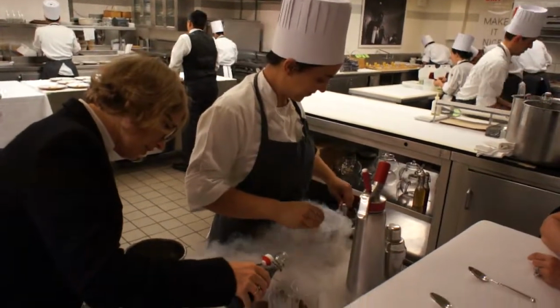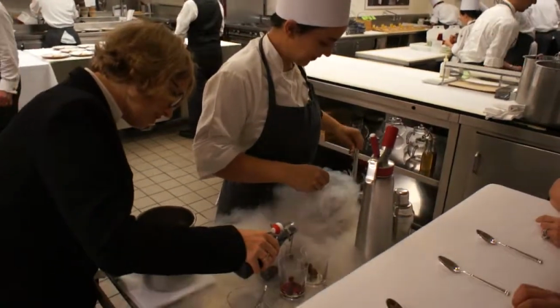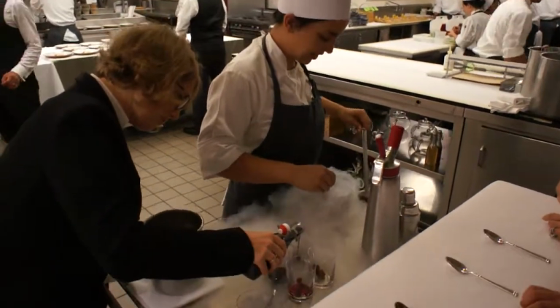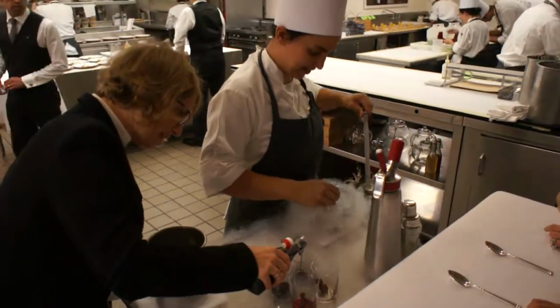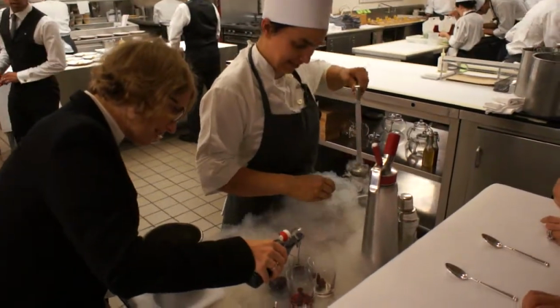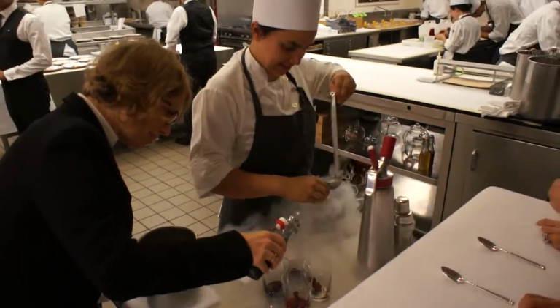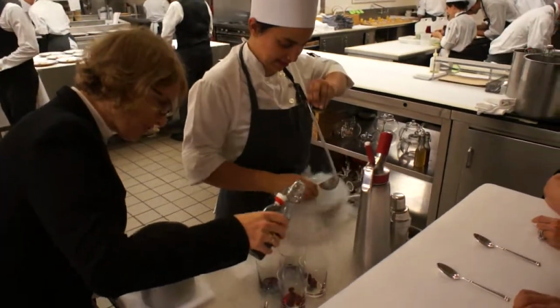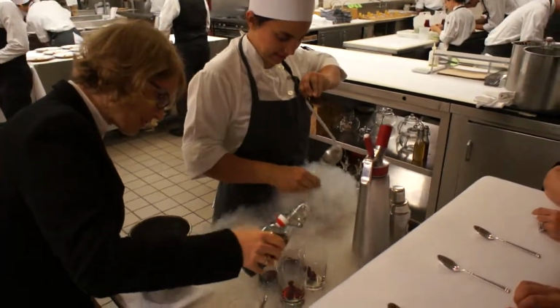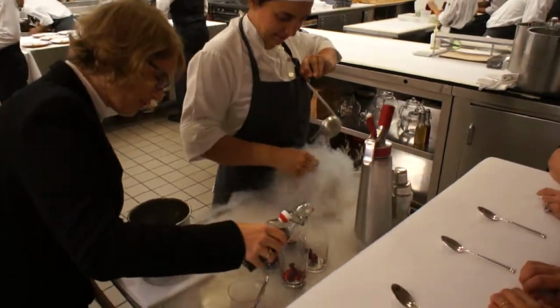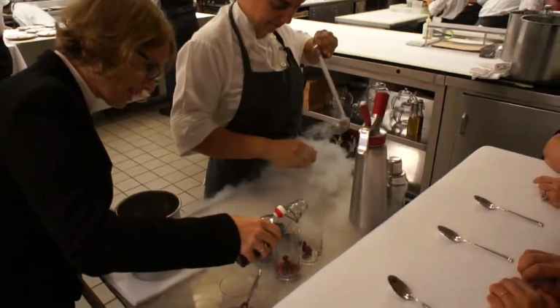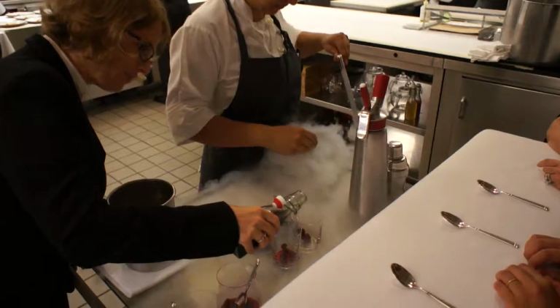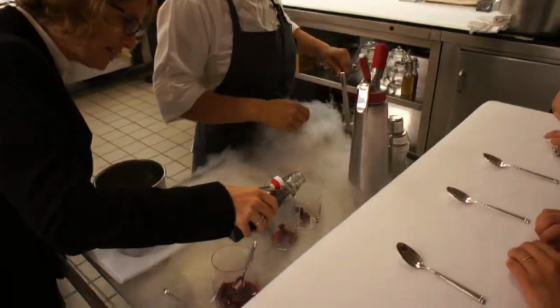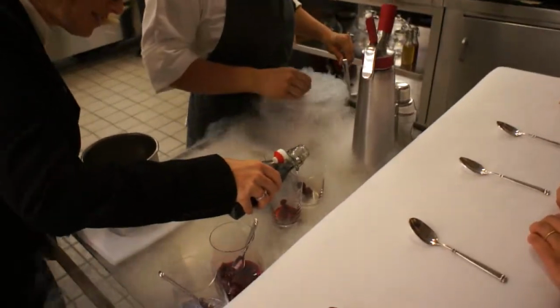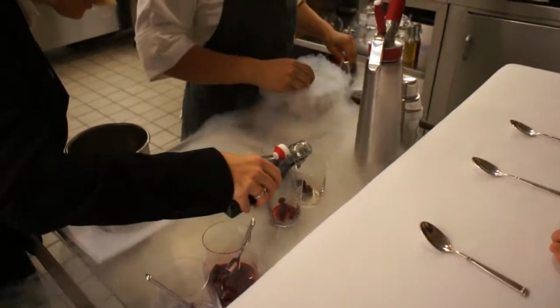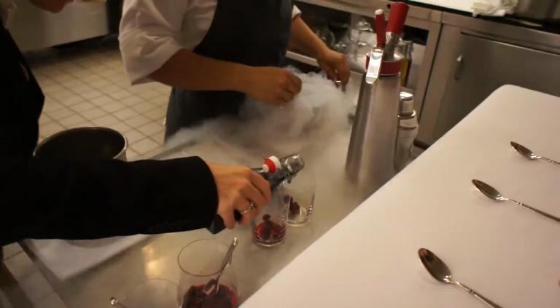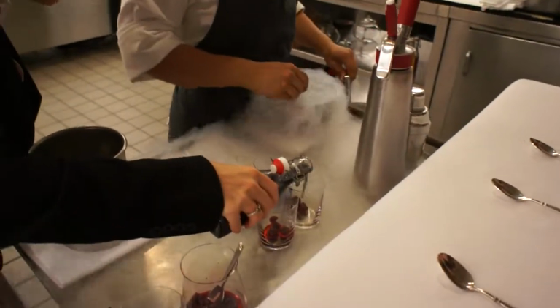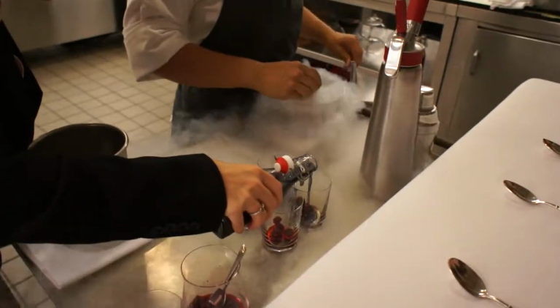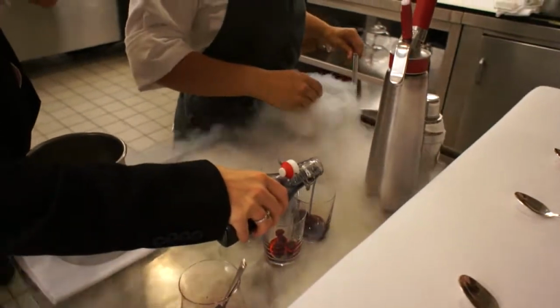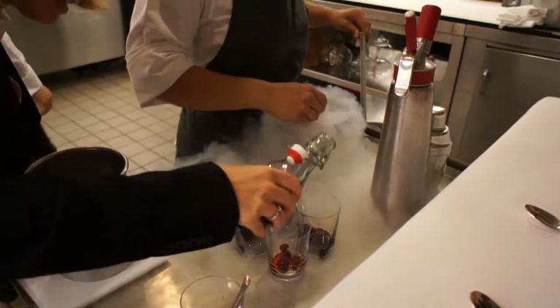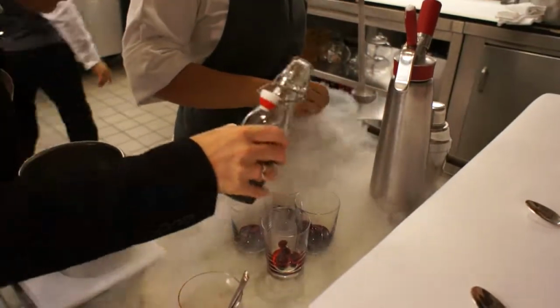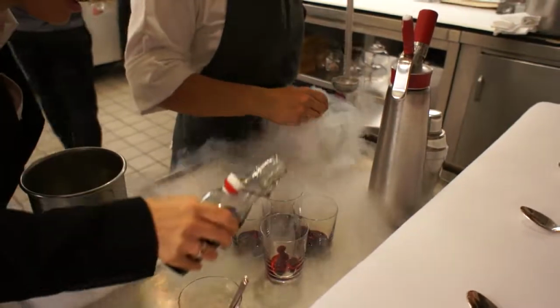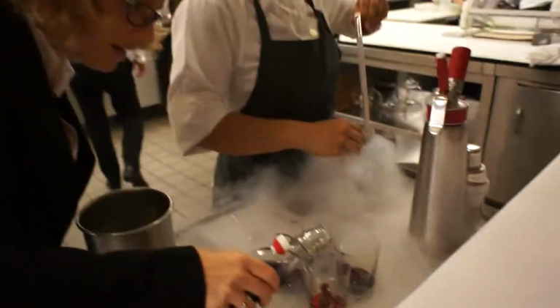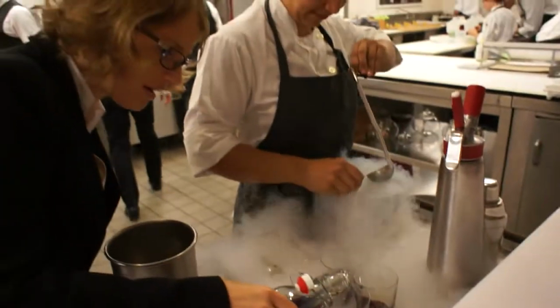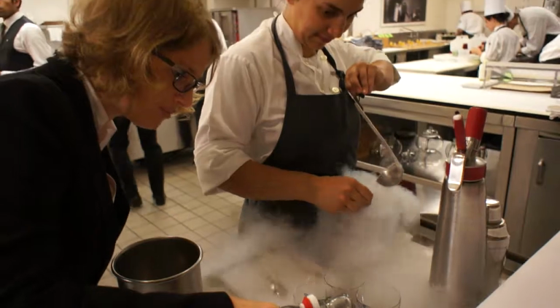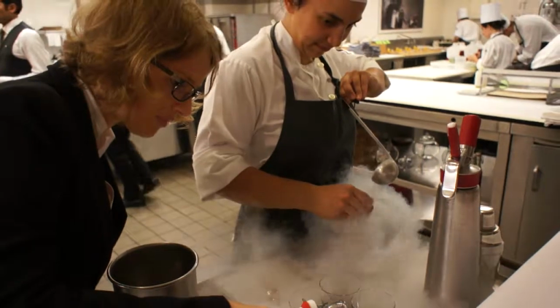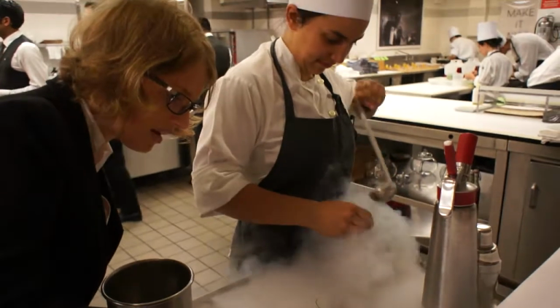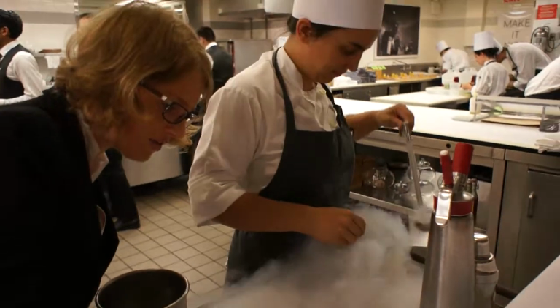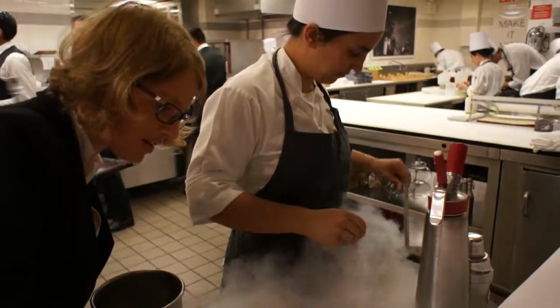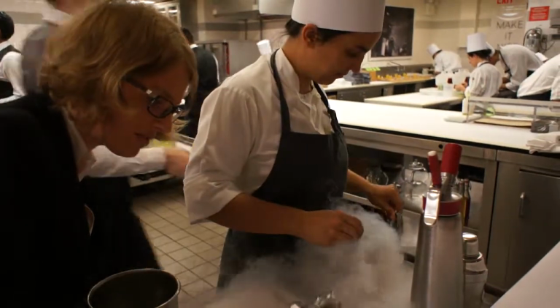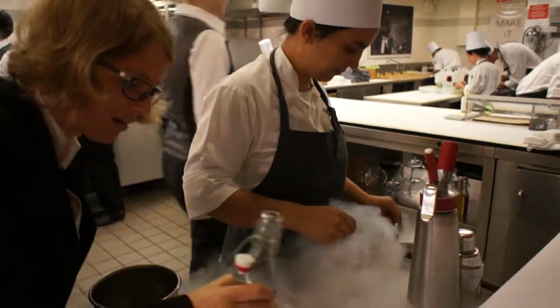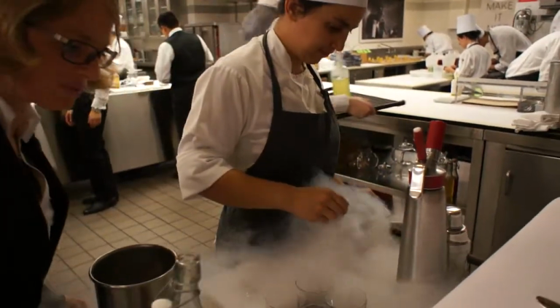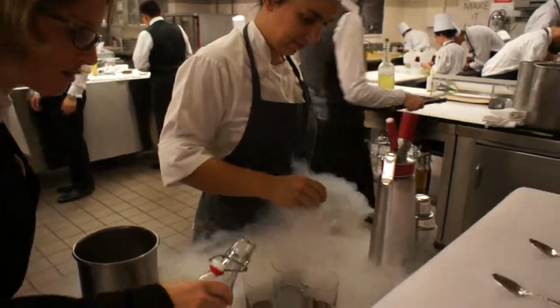This beautiful violet ocean is called pangu violet, and it's made from the flower. It's from the violet from the olives.